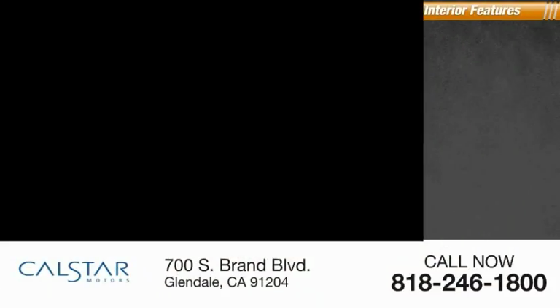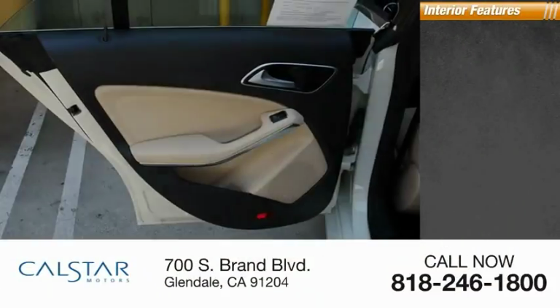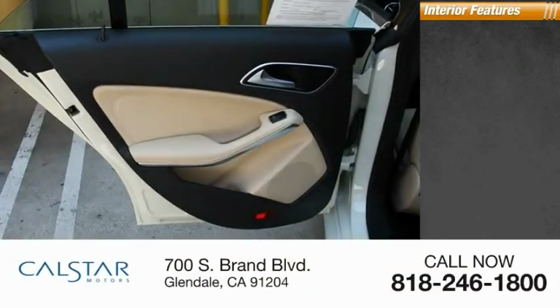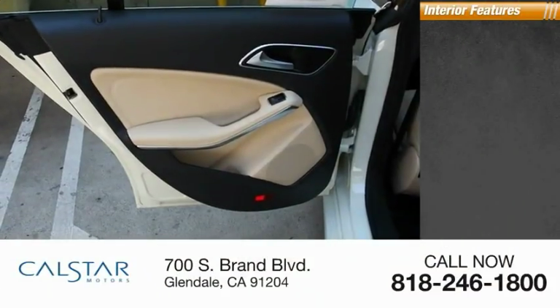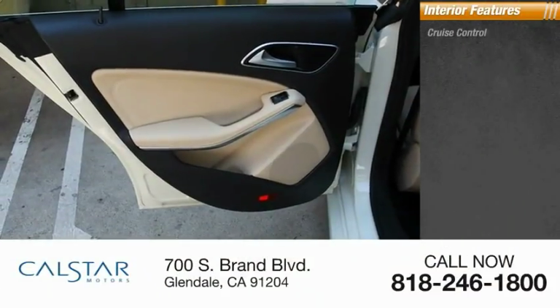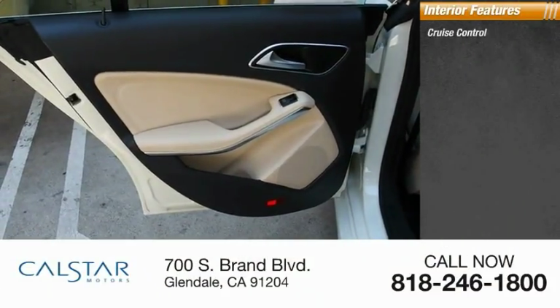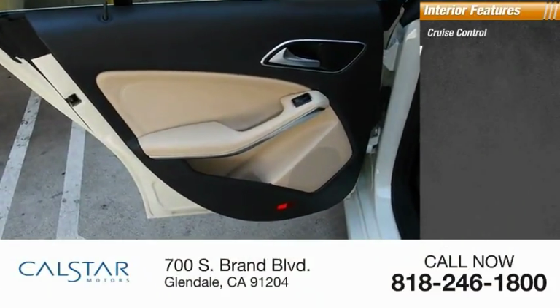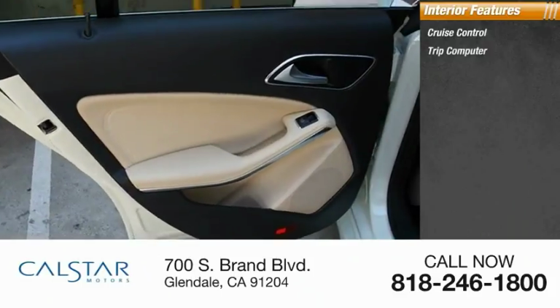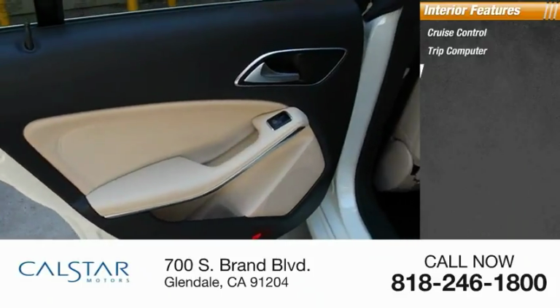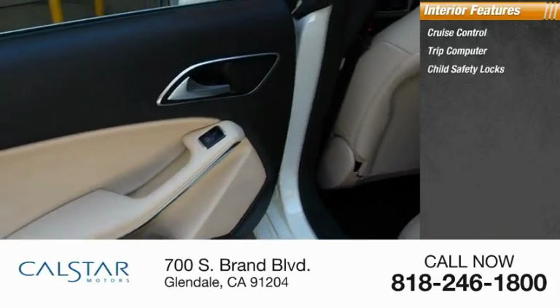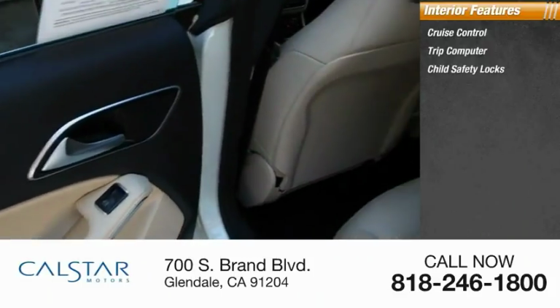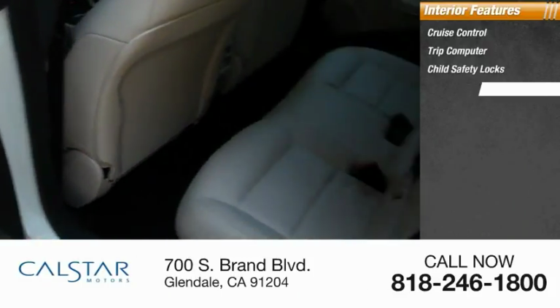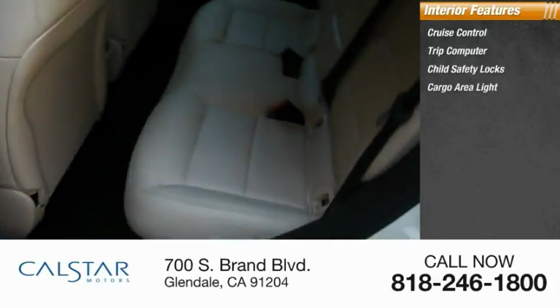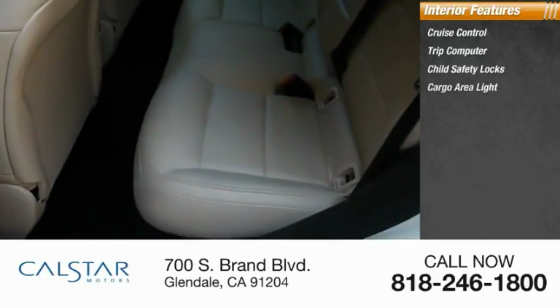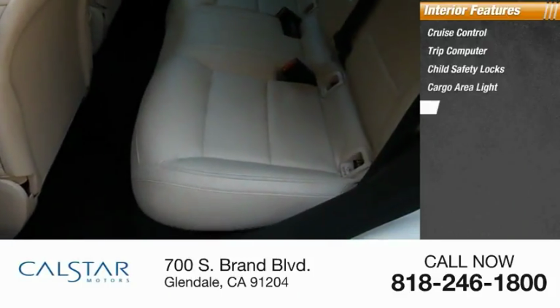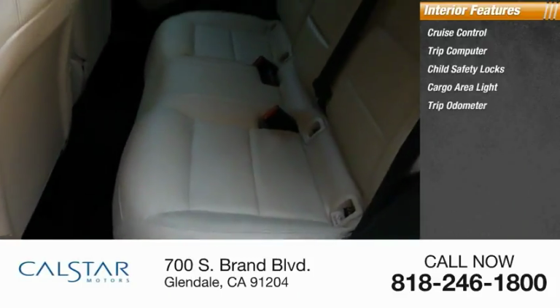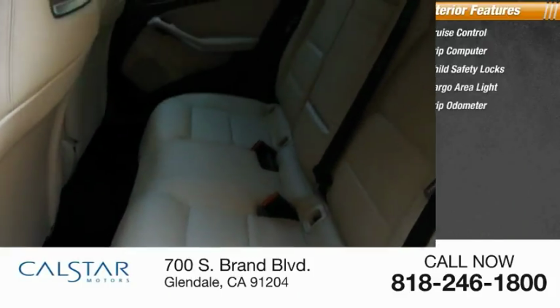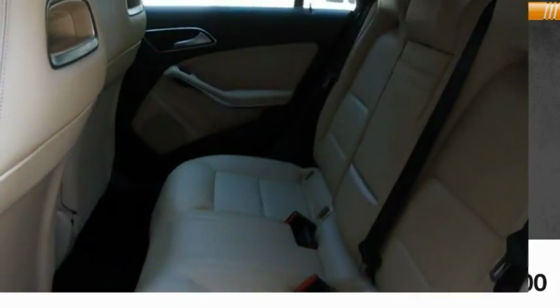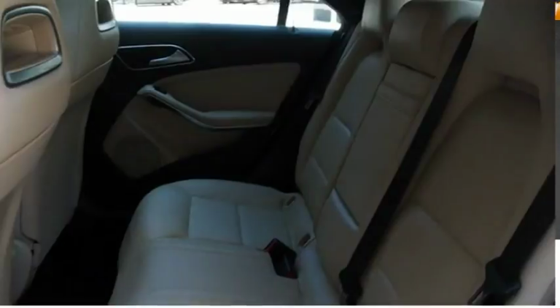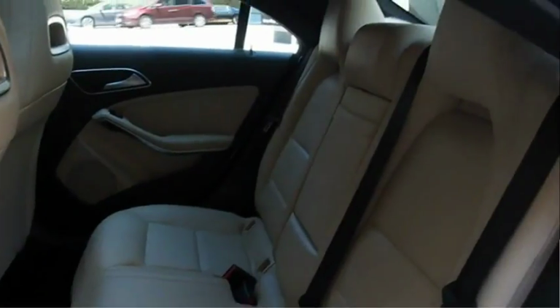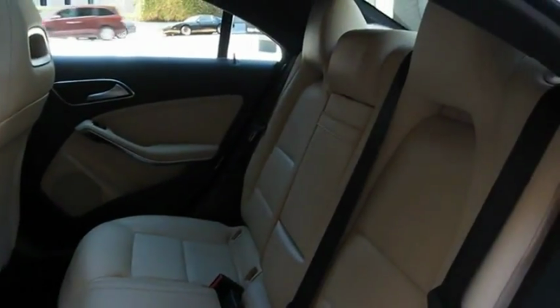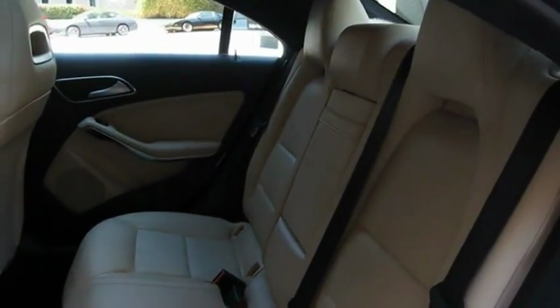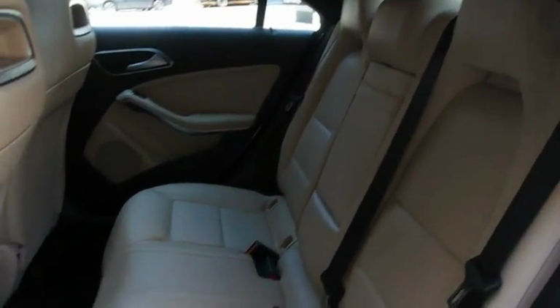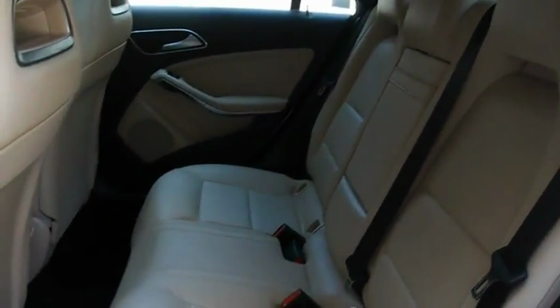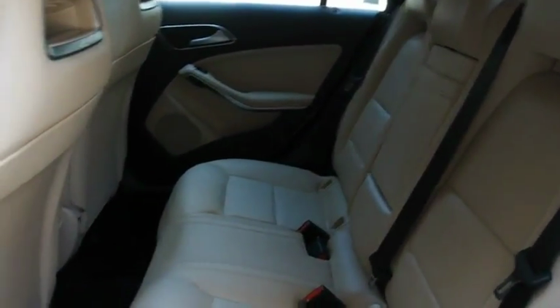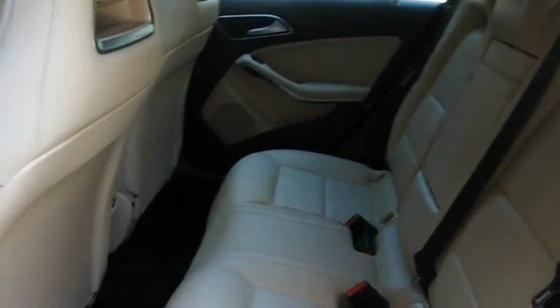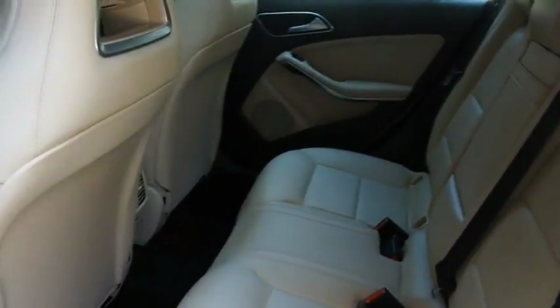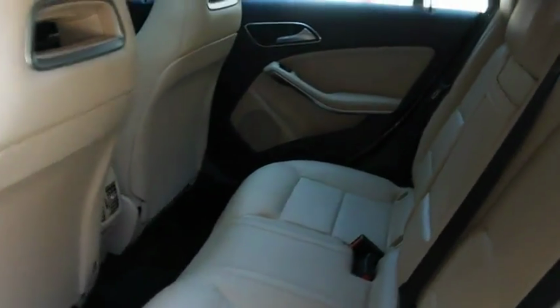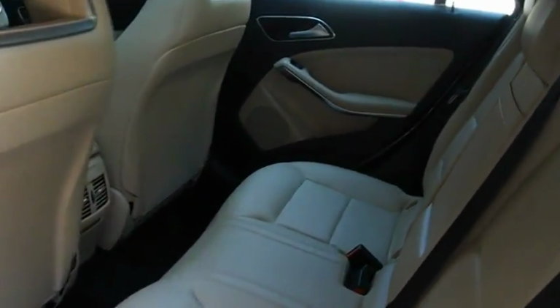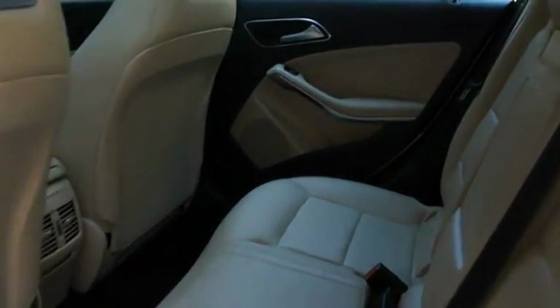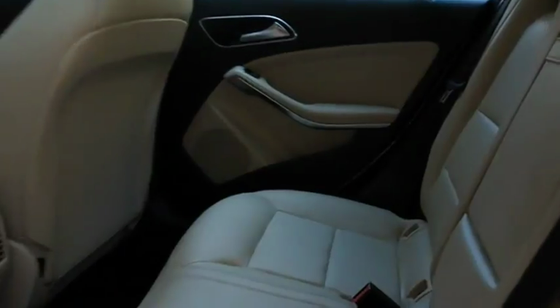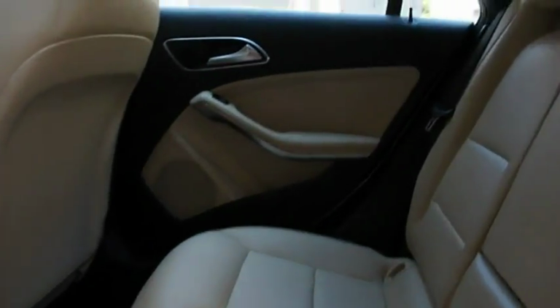Inside you'll find cruise control, trip computer, child safety locks, cargo area light, and trip odometer. This vehicle offers reliability and good looks at a great price. So come in and take a test drive today.